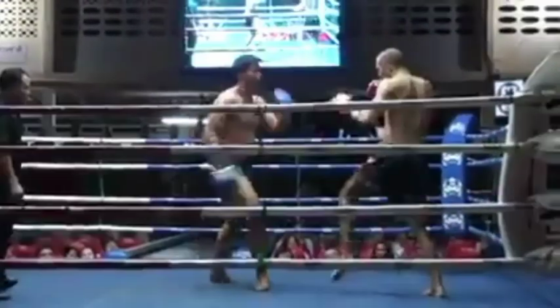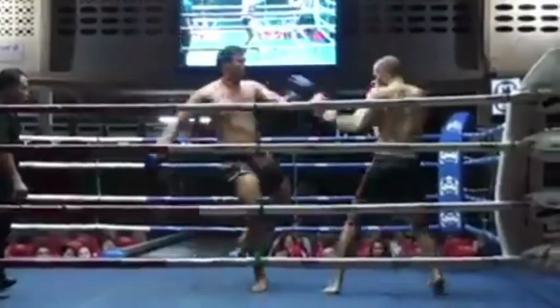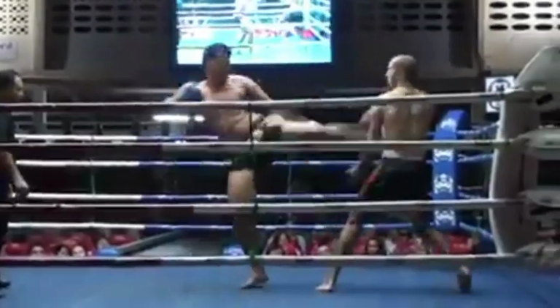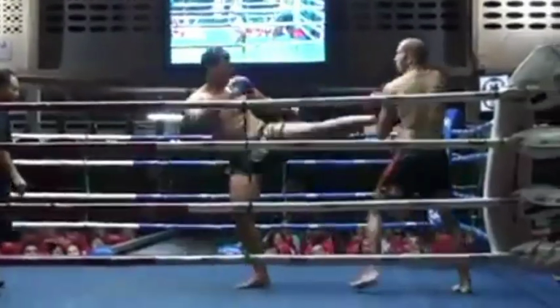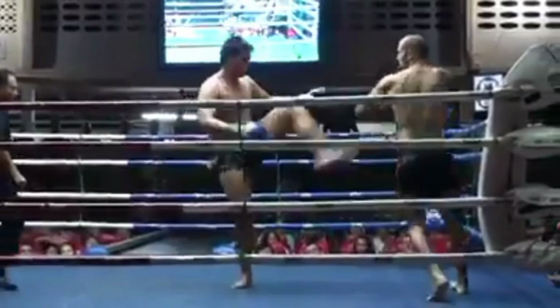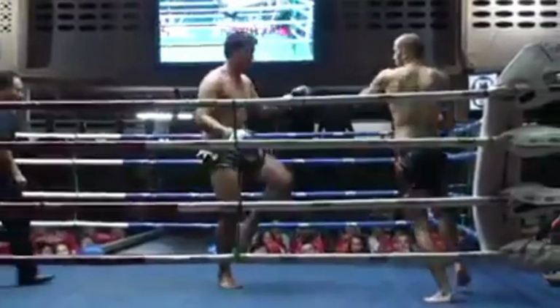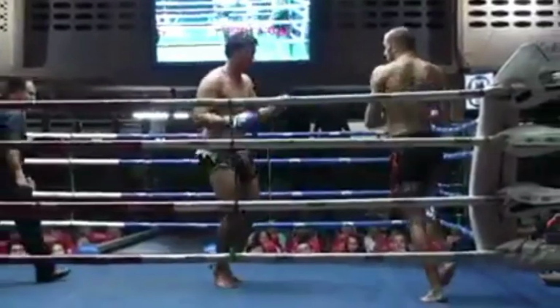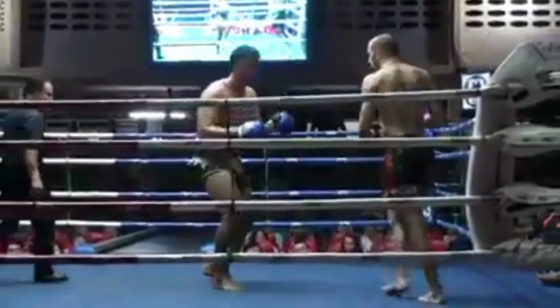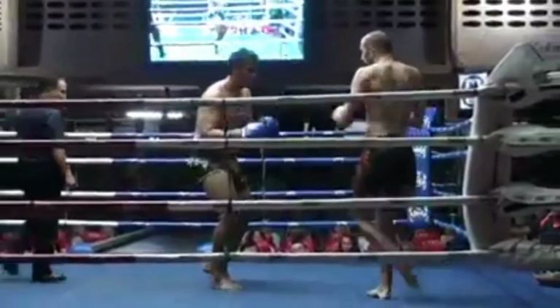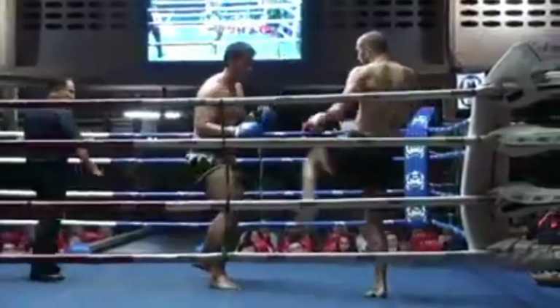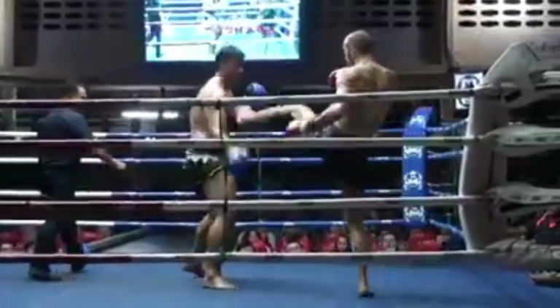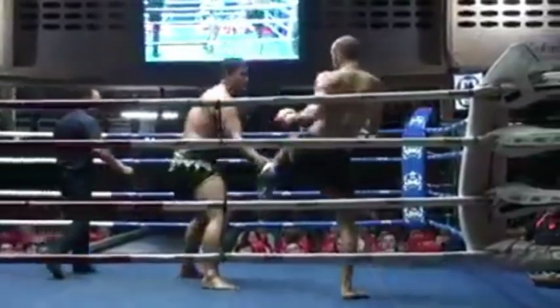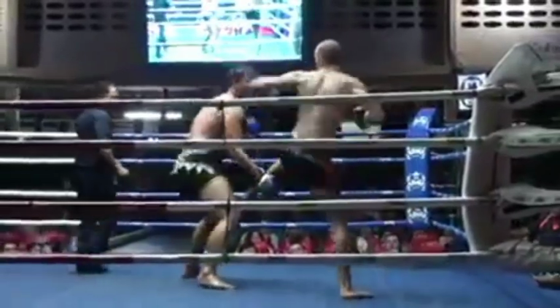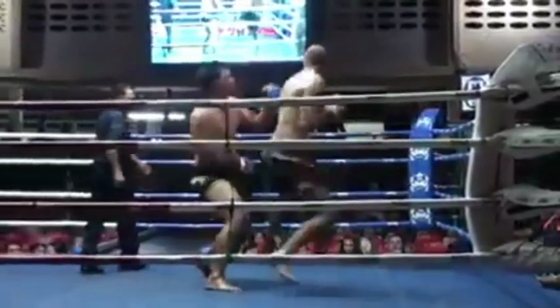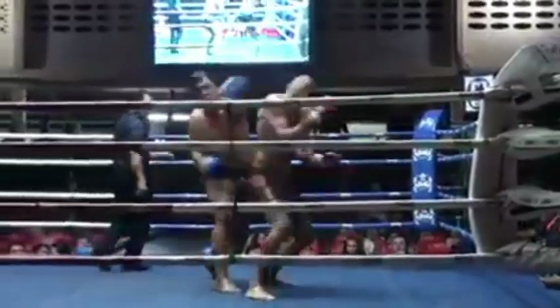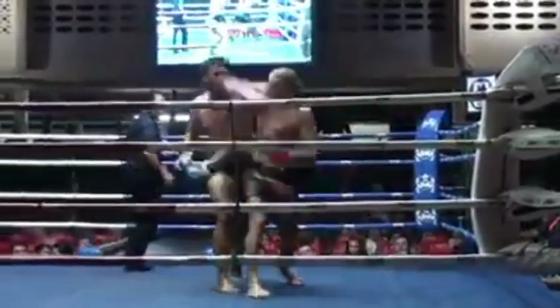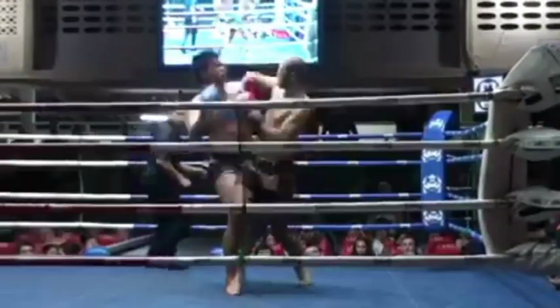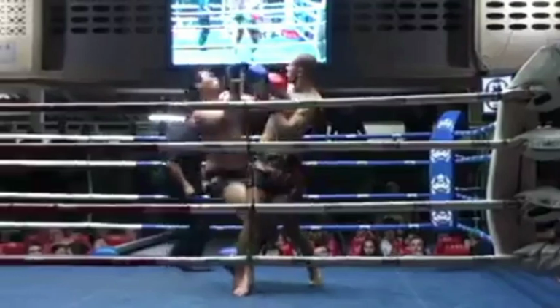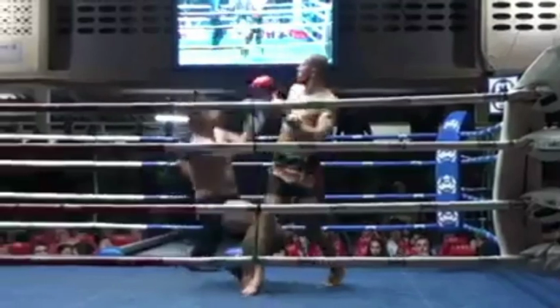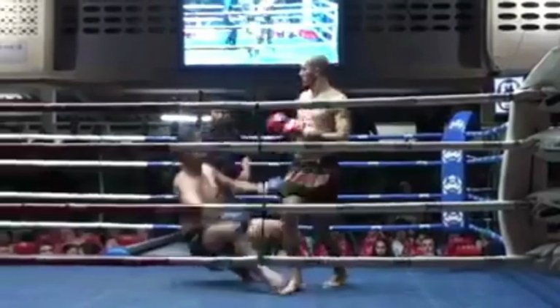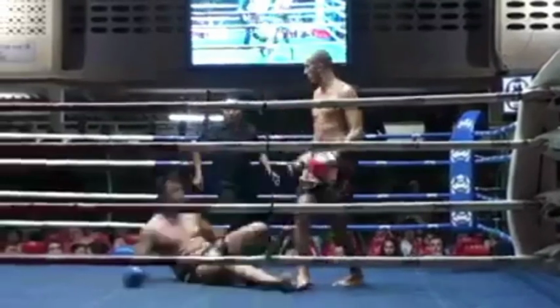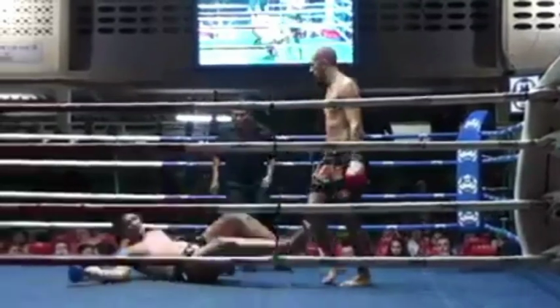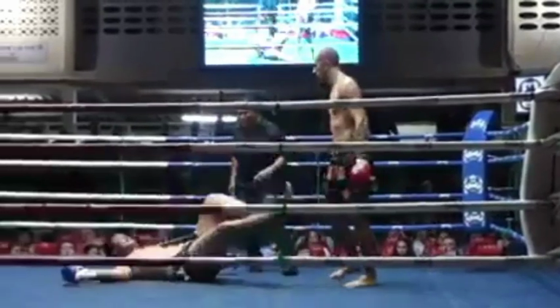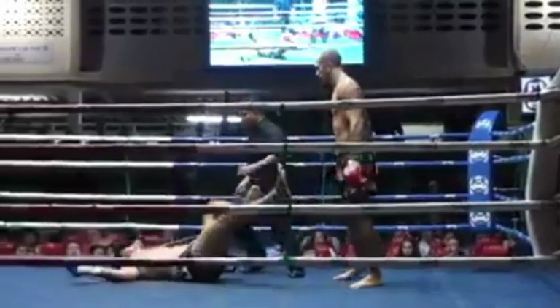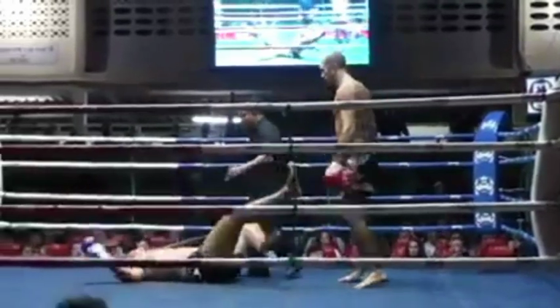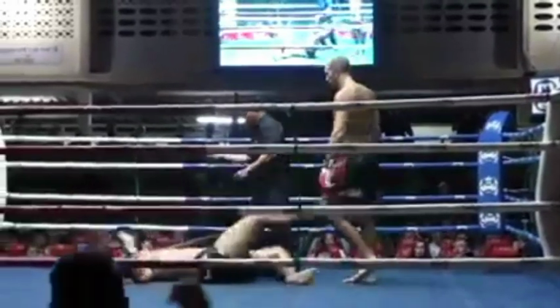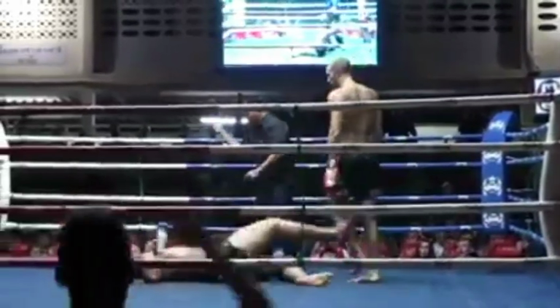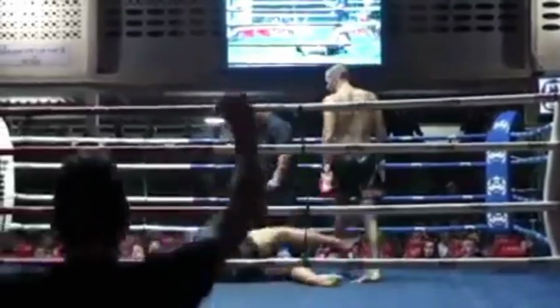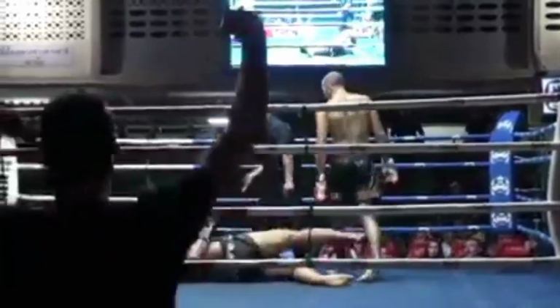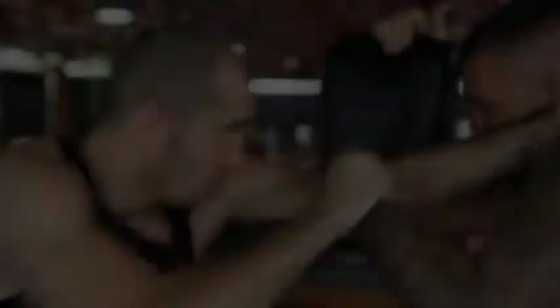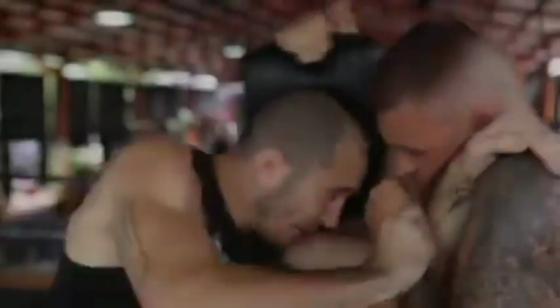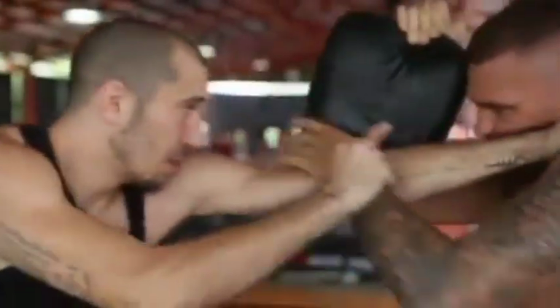The kicking style used now is not like that anymore — it's an opposite style. For example, after punching with the left fist, kick with the left foot instead of the right. The punches and kicks will be very difficult to predict because they are not conventional.